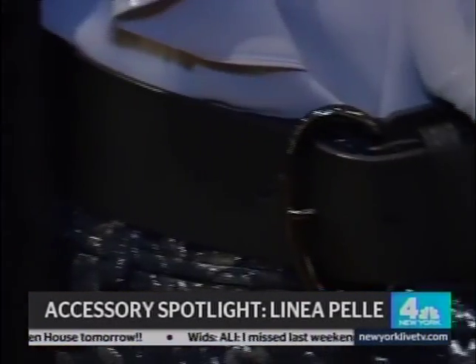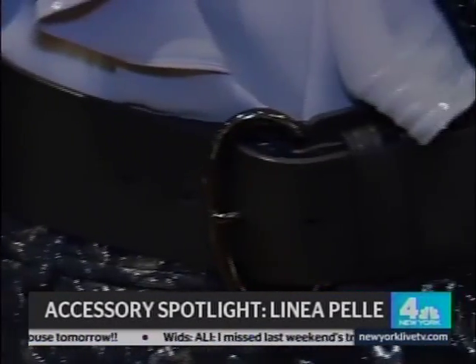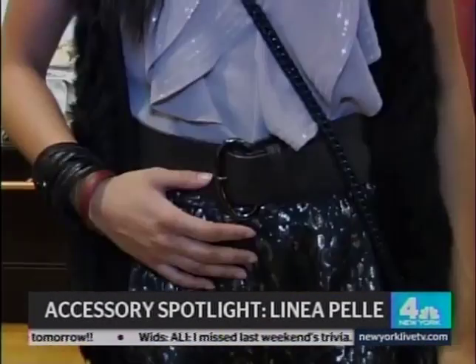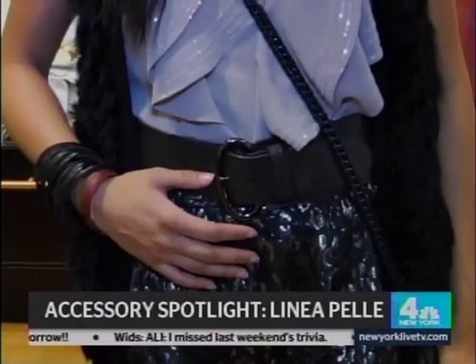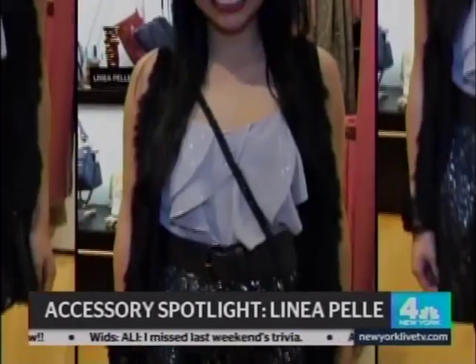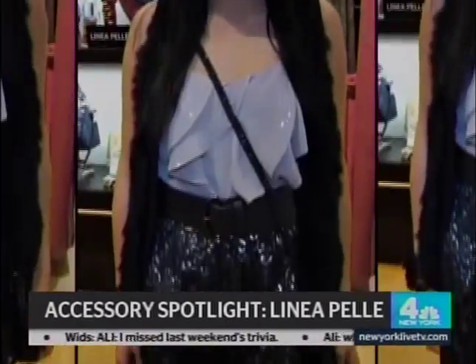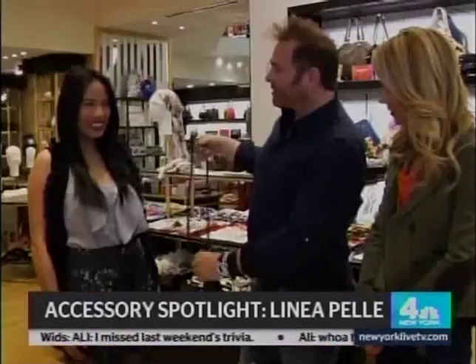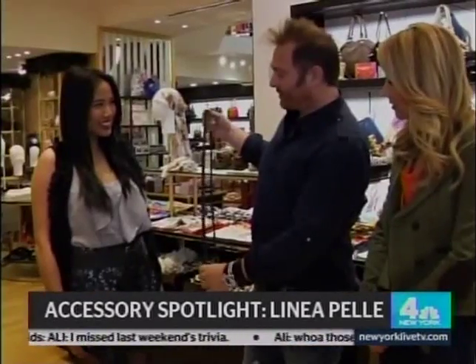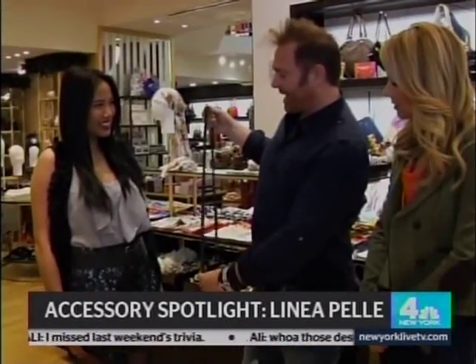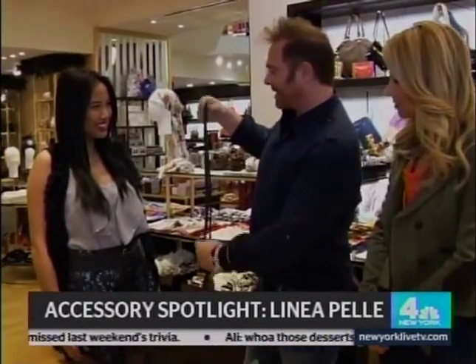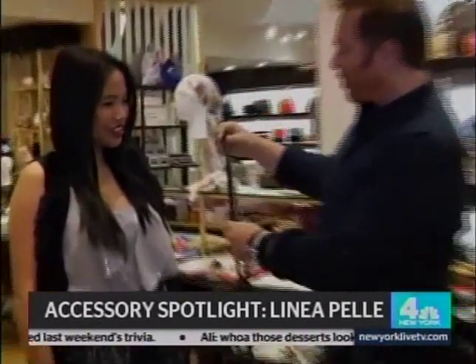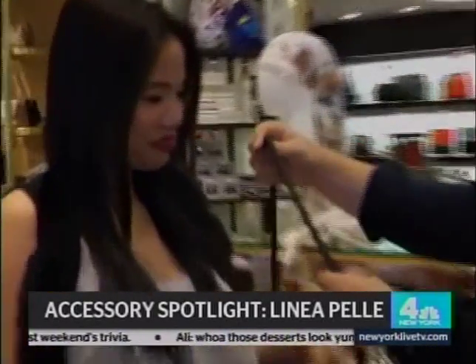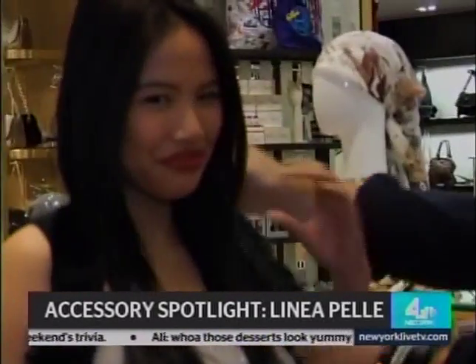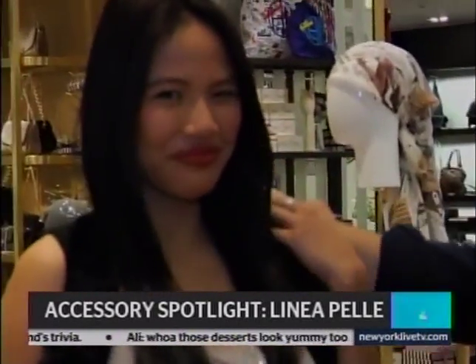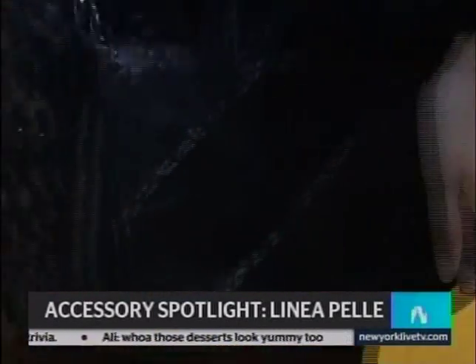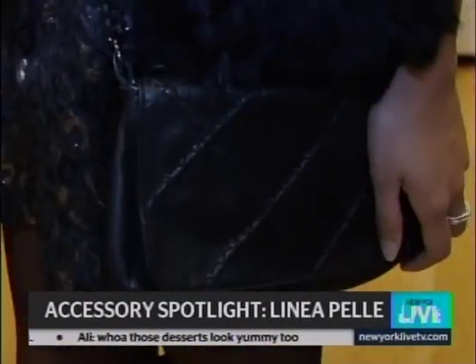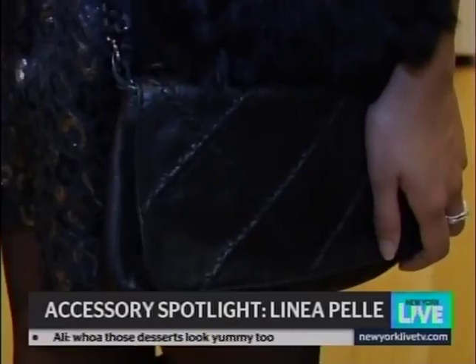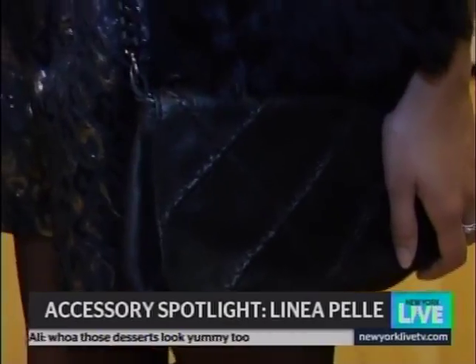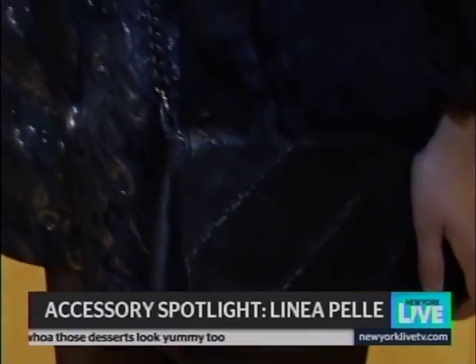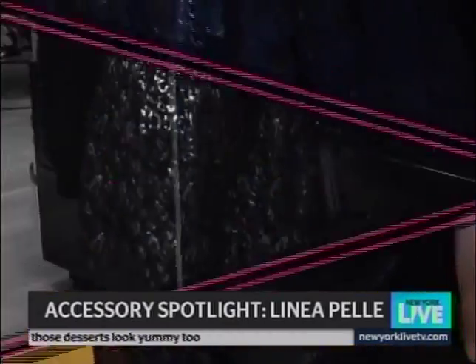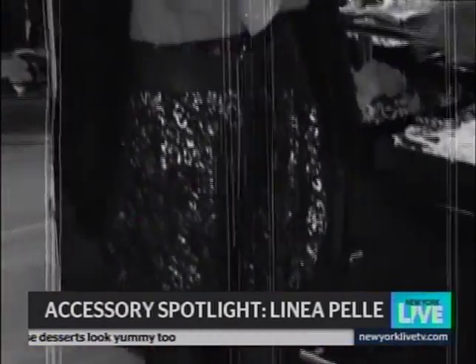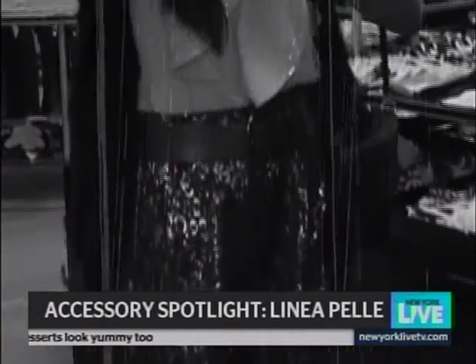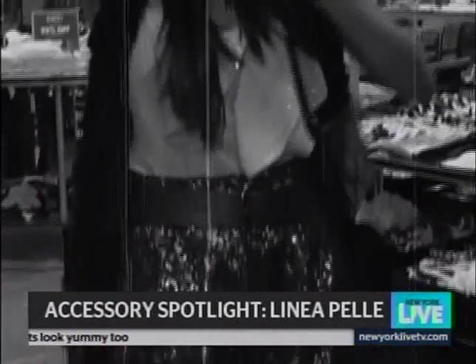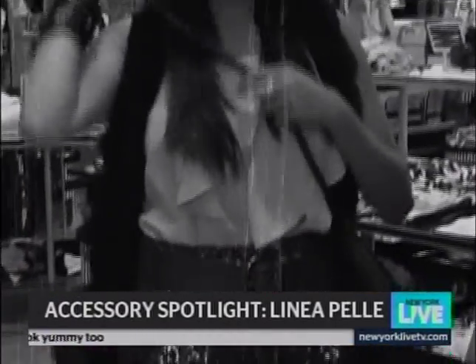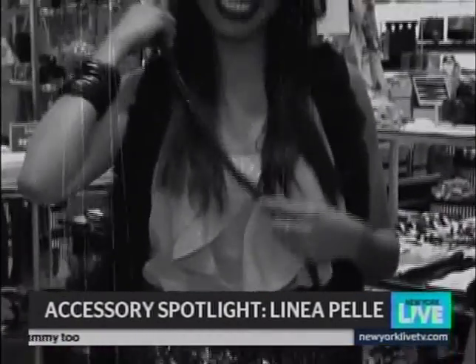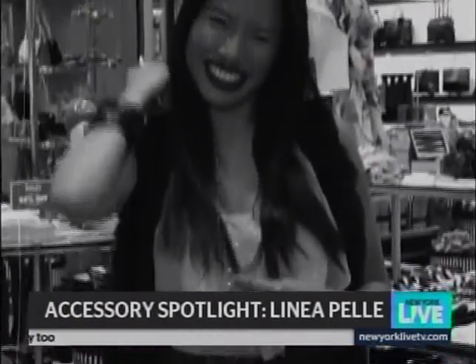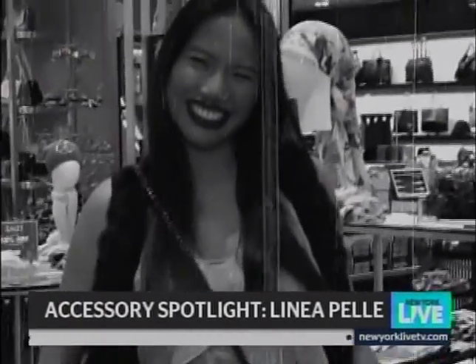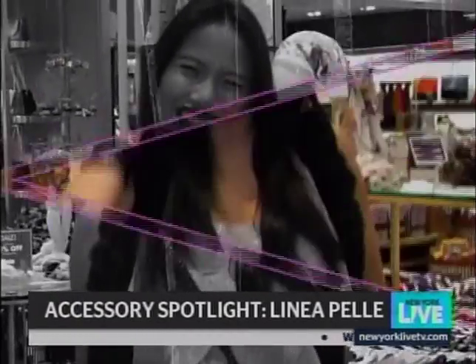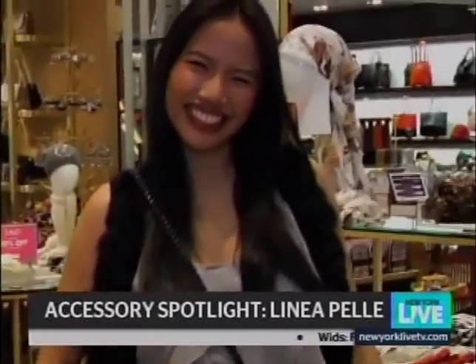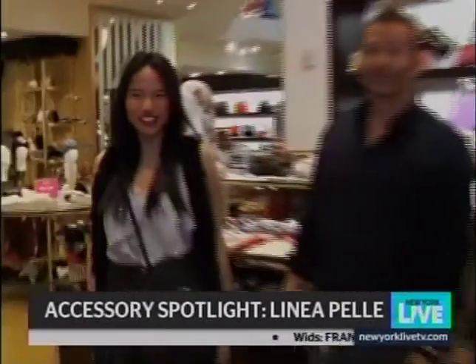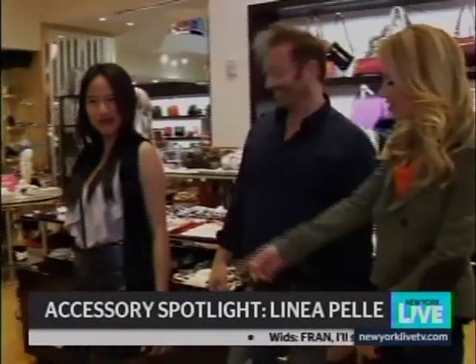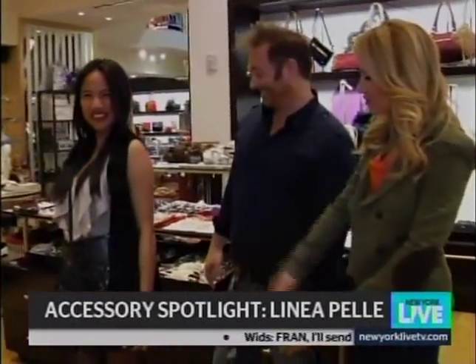The gunmetal hardware really brings it together, and the beauty of this bag is that she can wear it long on her shoulder to be hands-free — maybe she's dancing — or she can wear it cross-body. She looks like a little bit of a go-go dancer. That looks adorable.